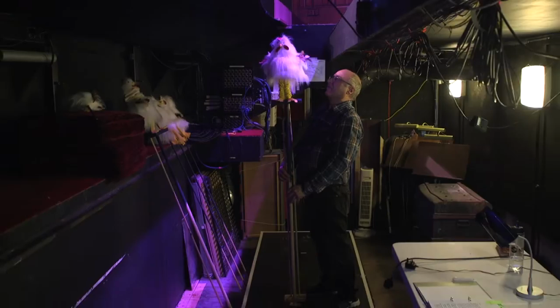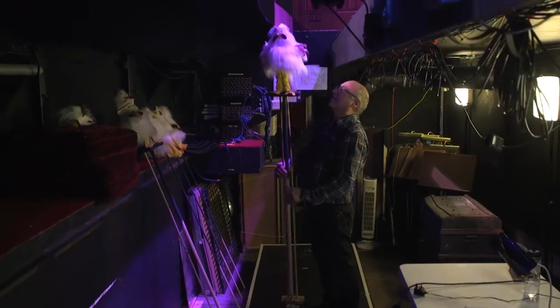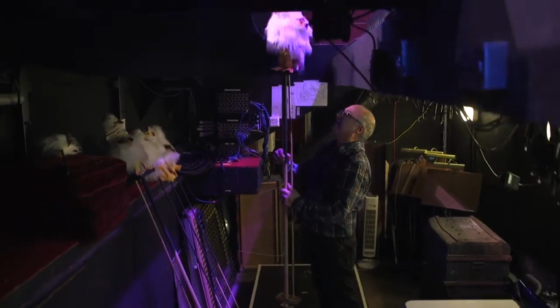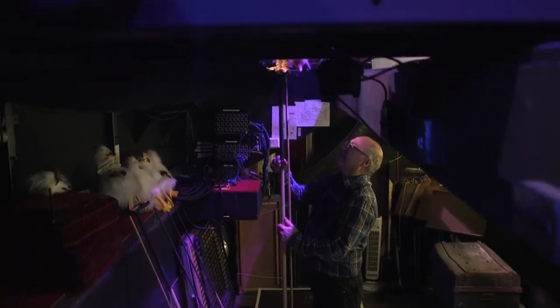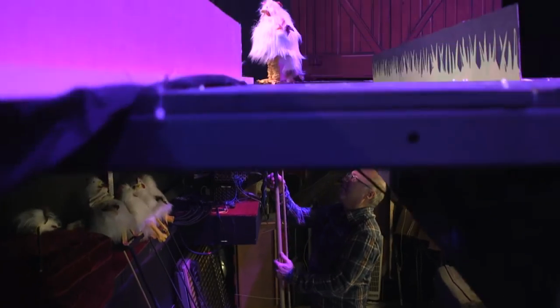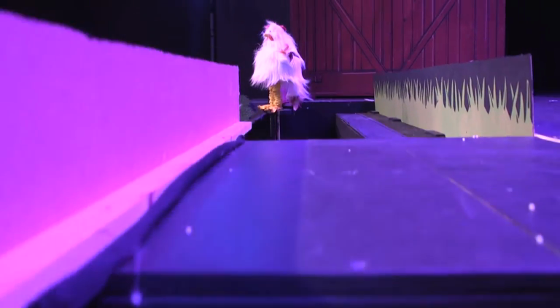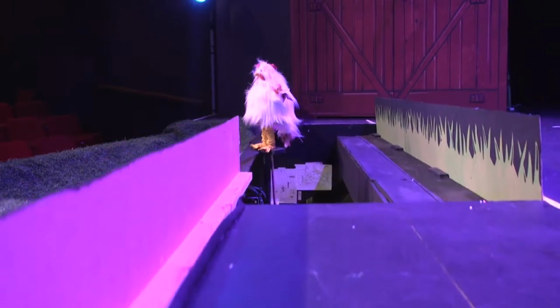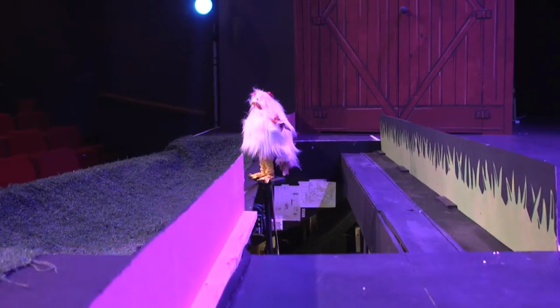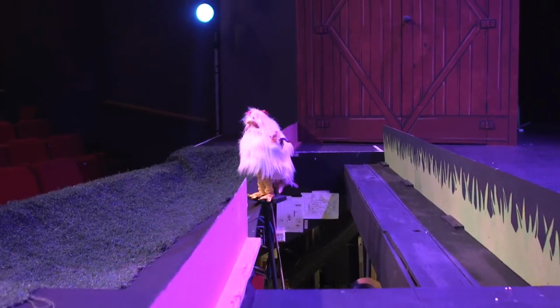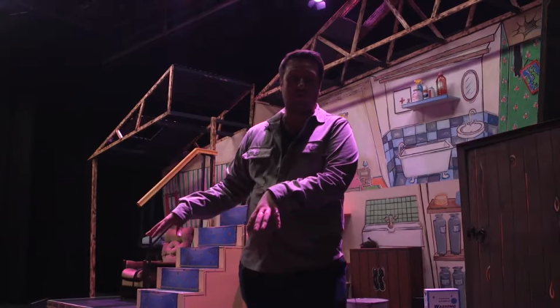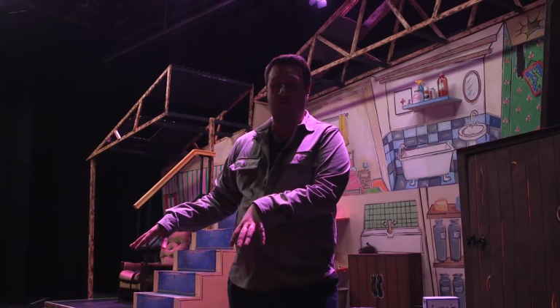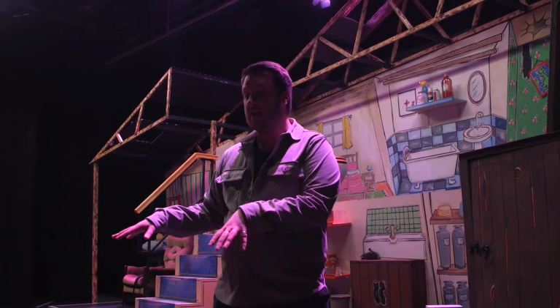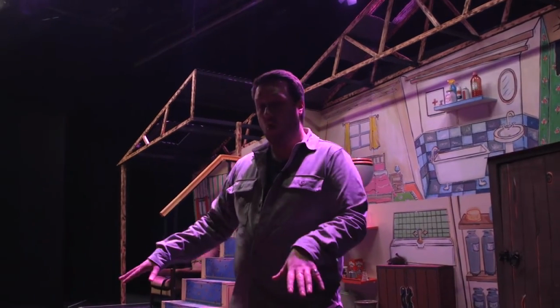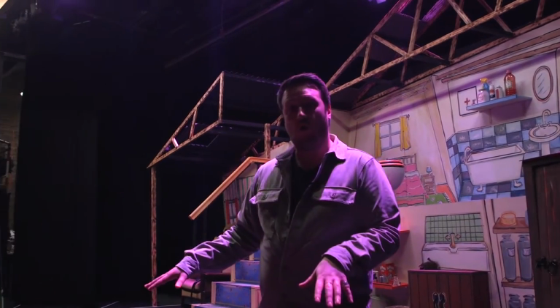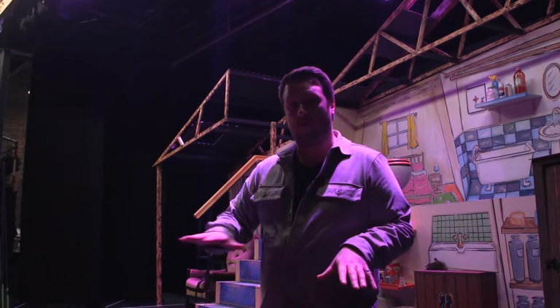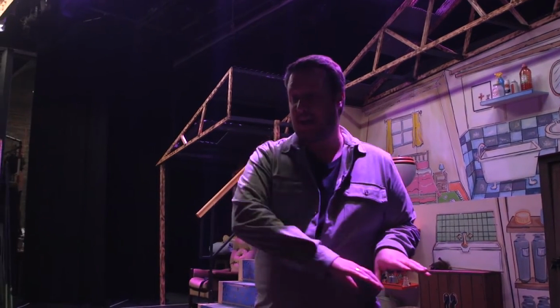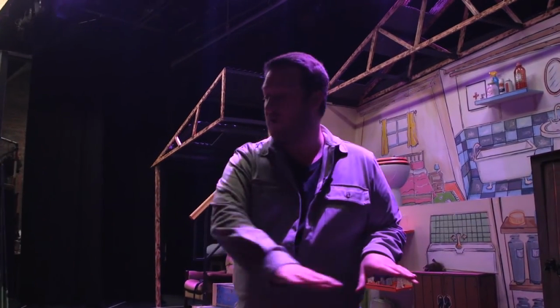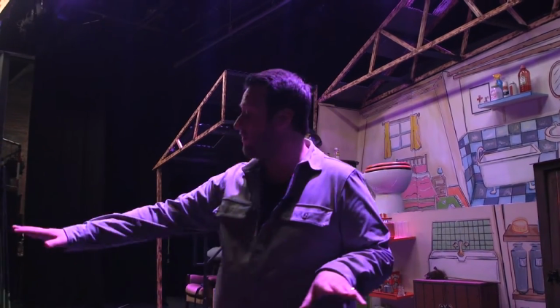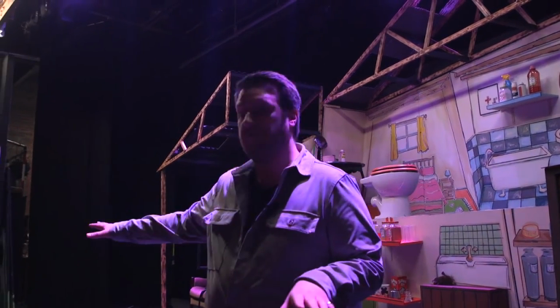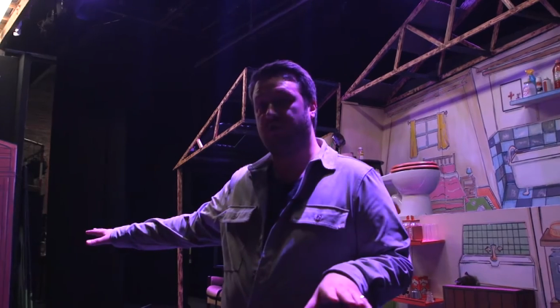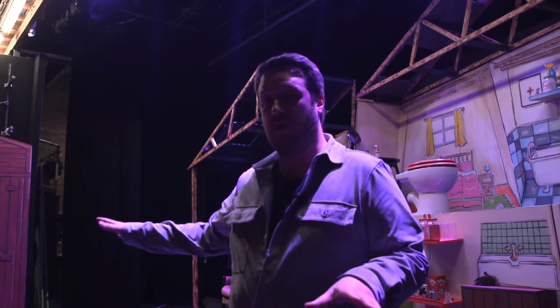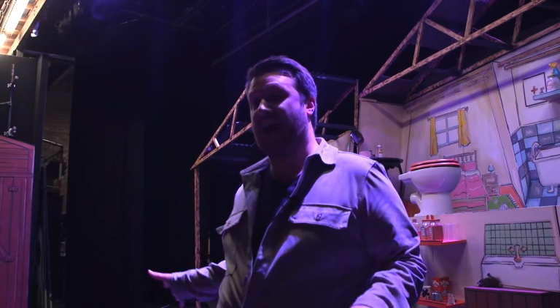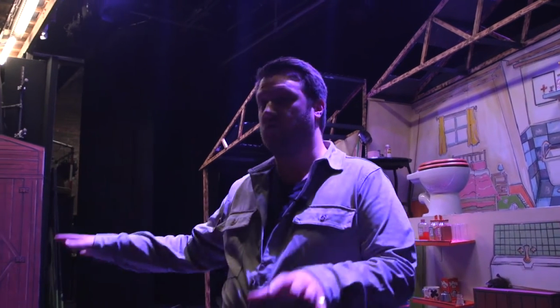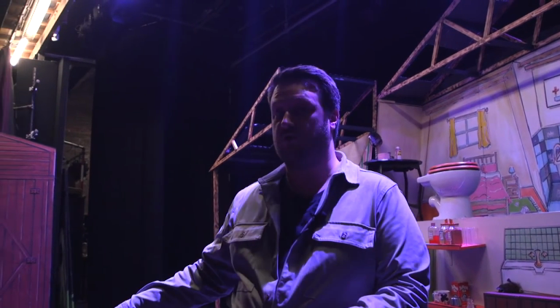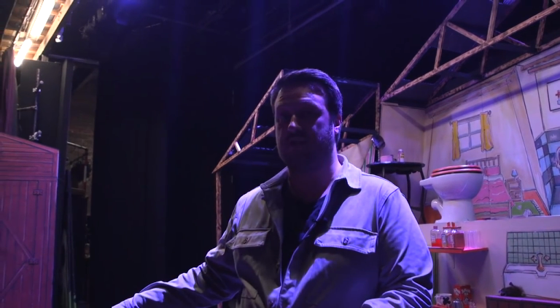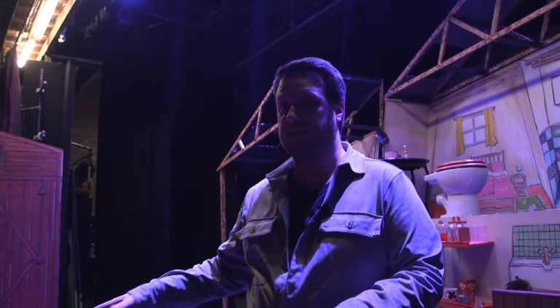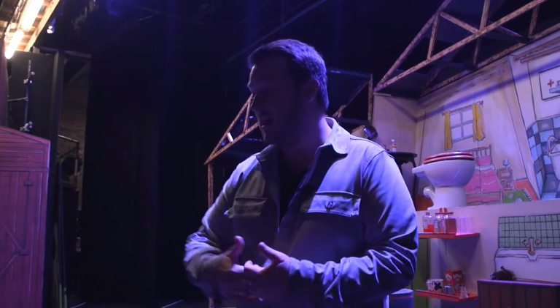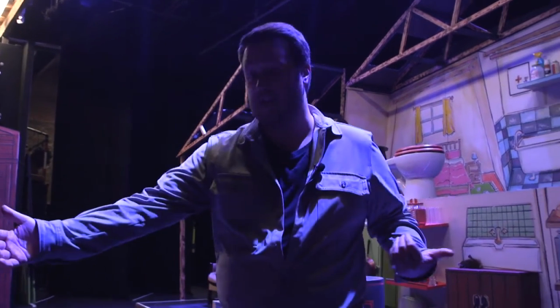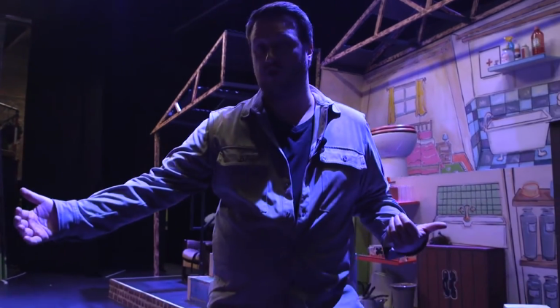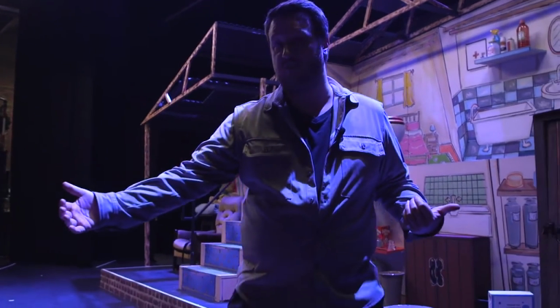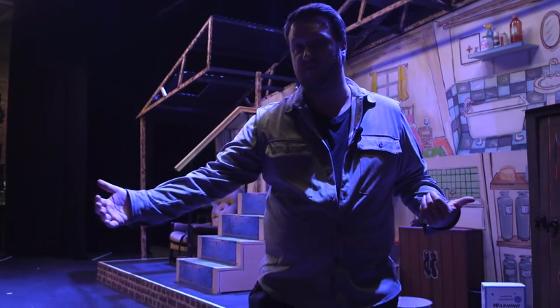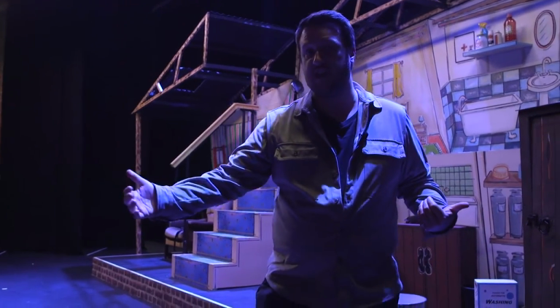Usually for a big musical we might have musicians in the orchestra pit, or for a play all of this would be covered up and the actors would use this space just like they would use the rest of the stage.